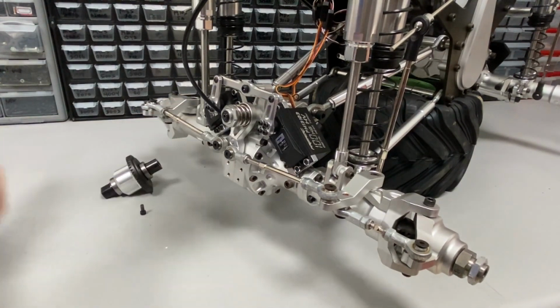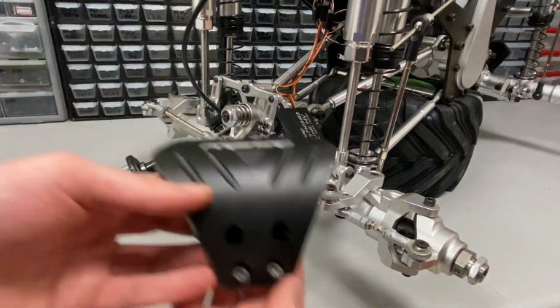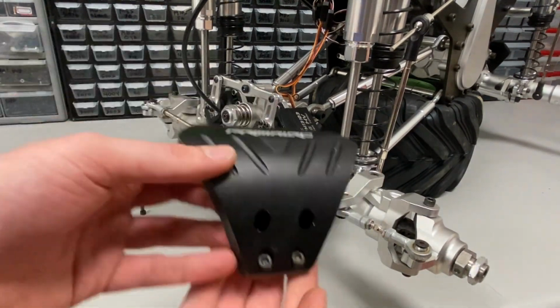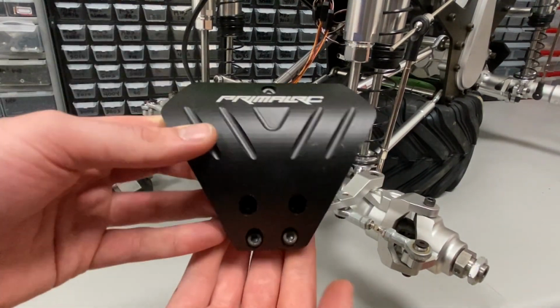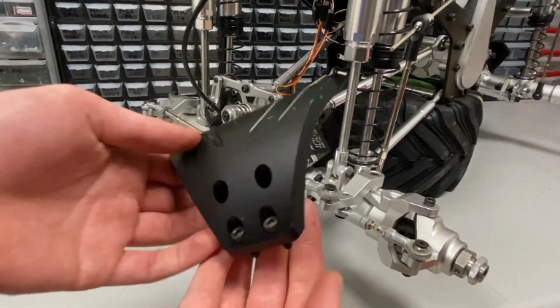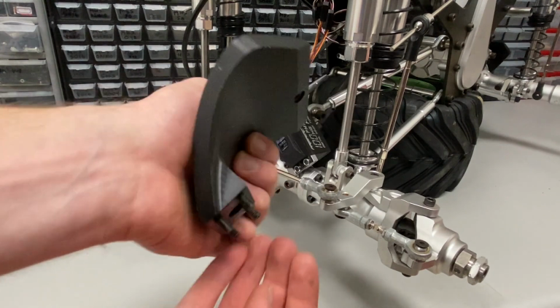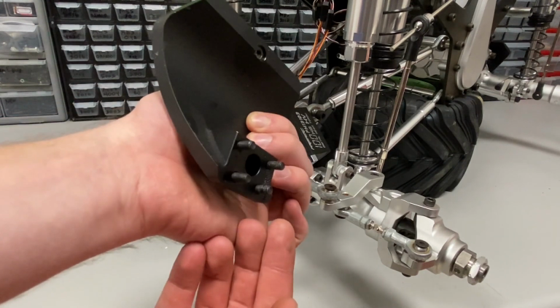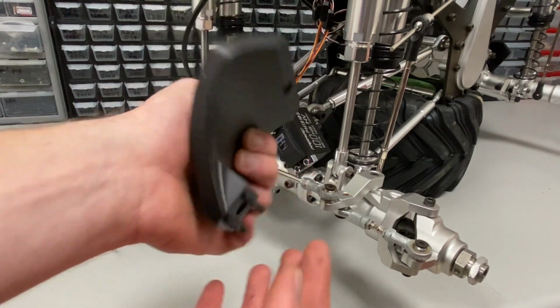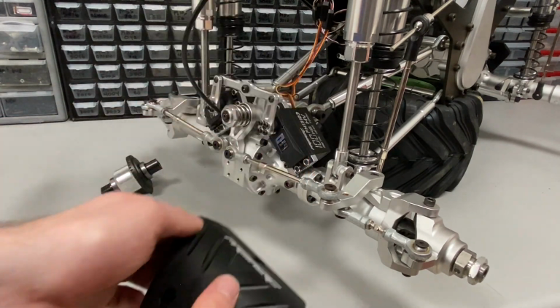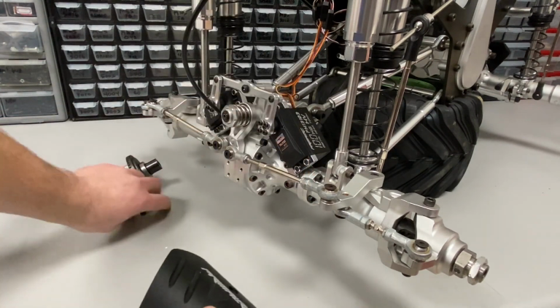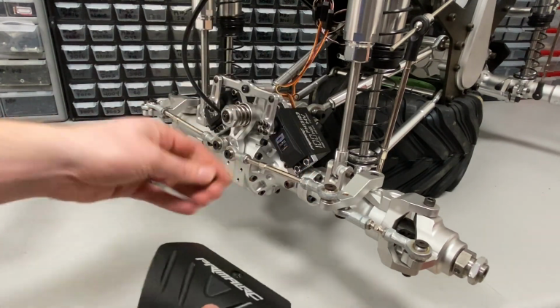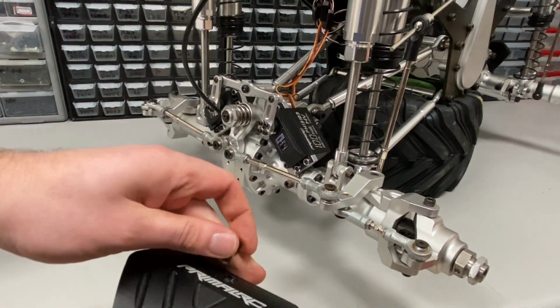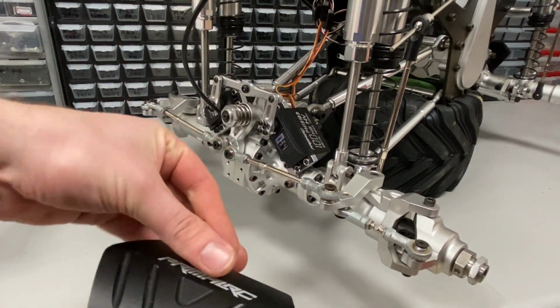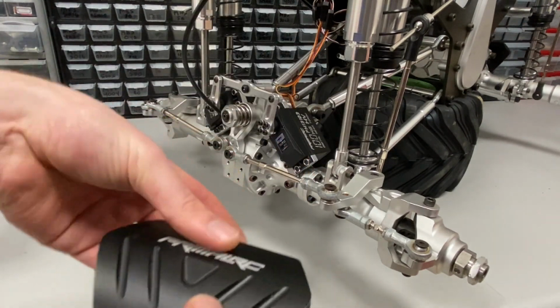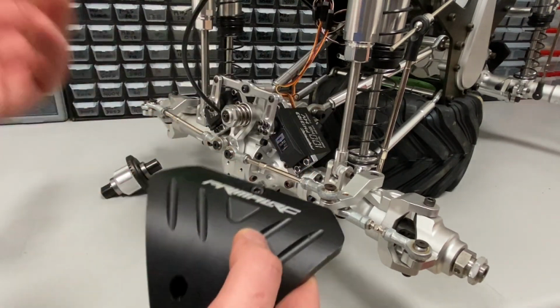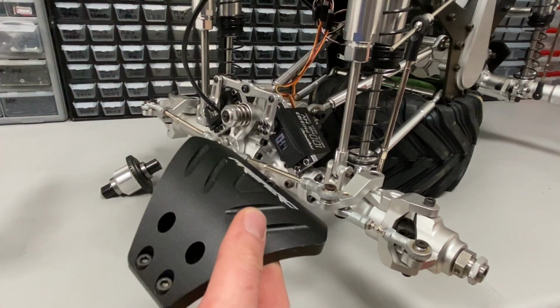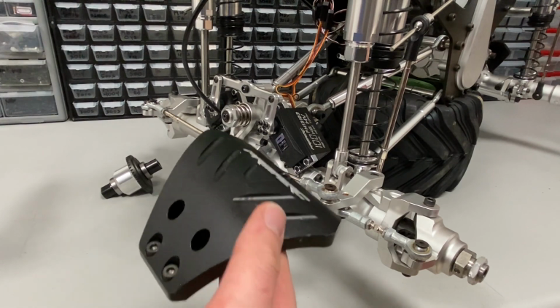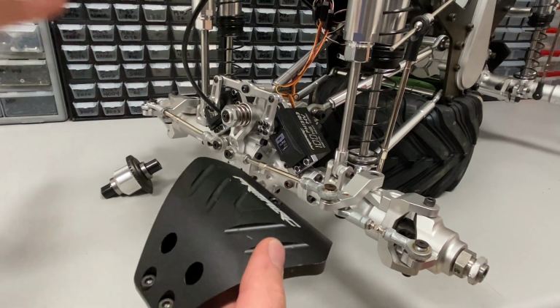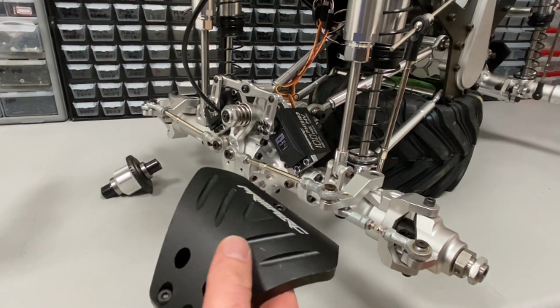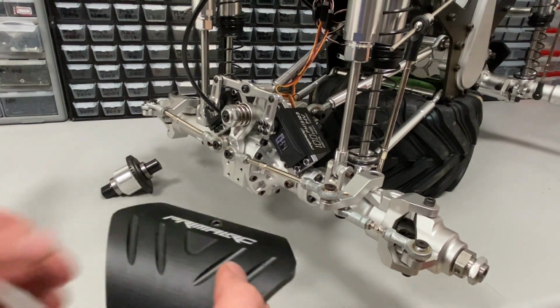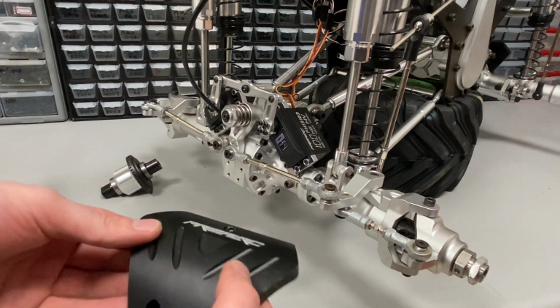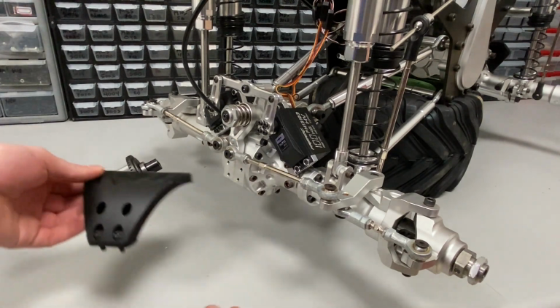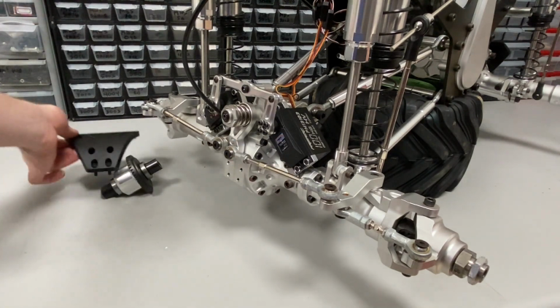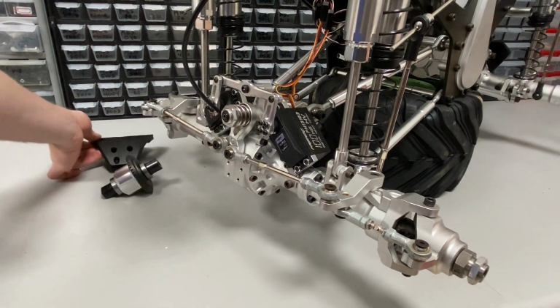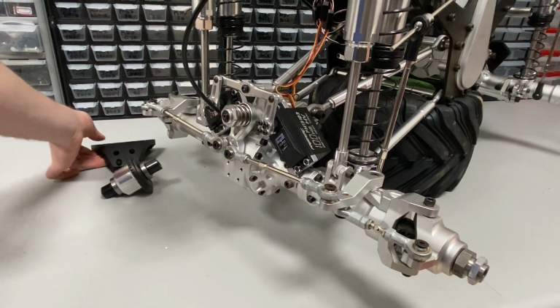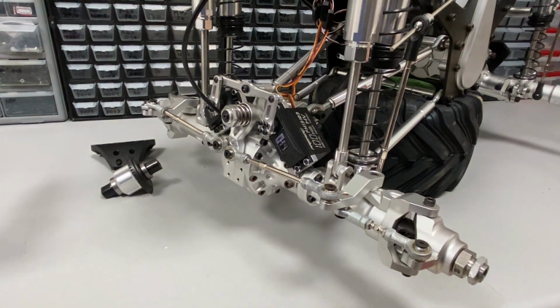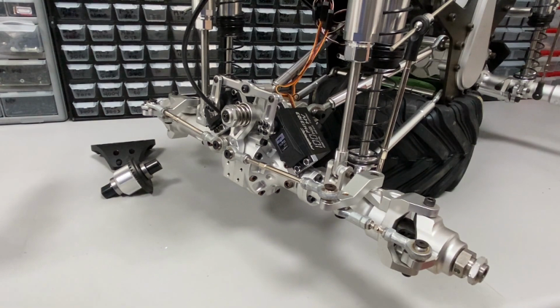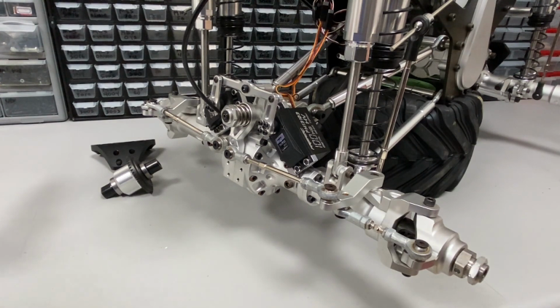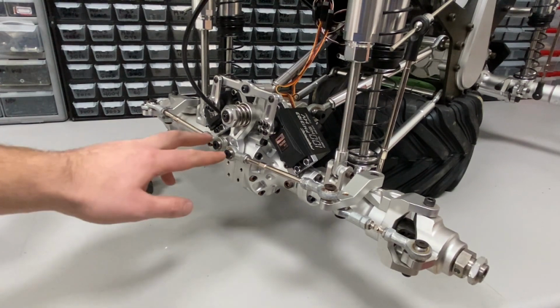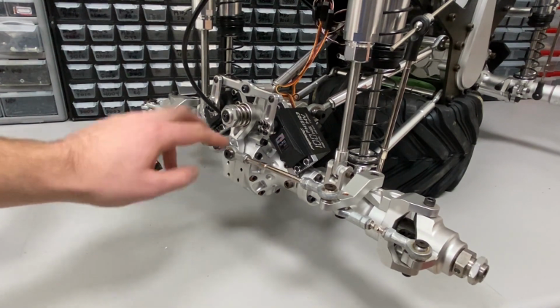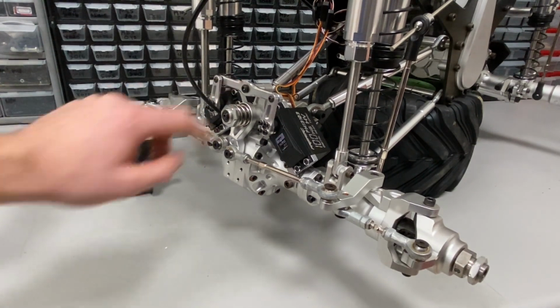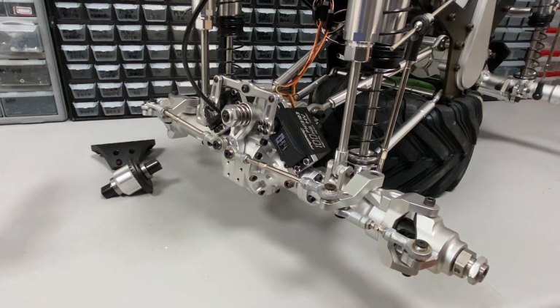I always leave all my screws with the part, and you can also reference the manual — it's a really good reference that shows exactly how the whole truck goes together. Next we have to continue taking the steering apart.